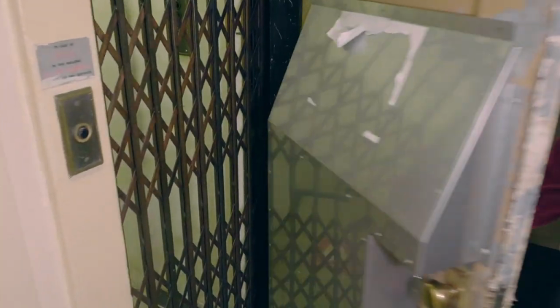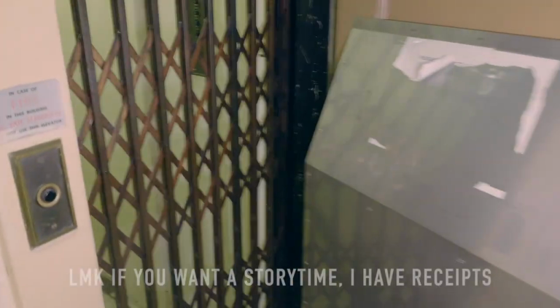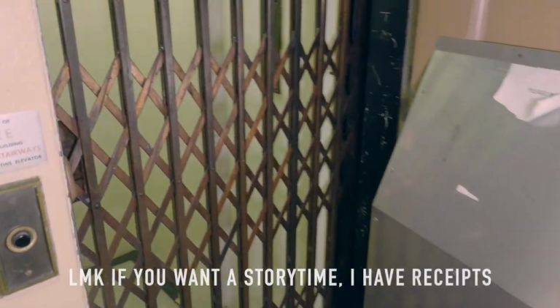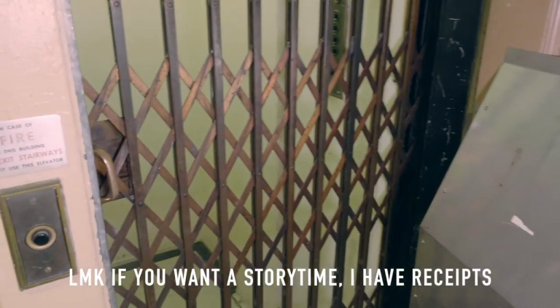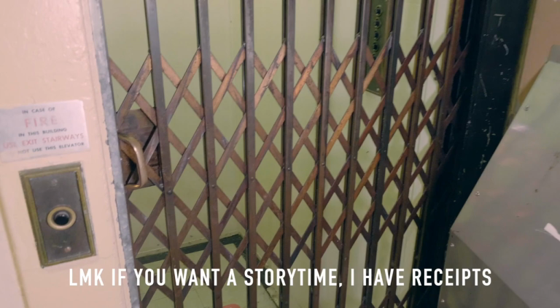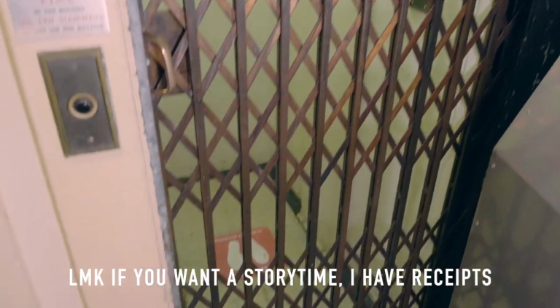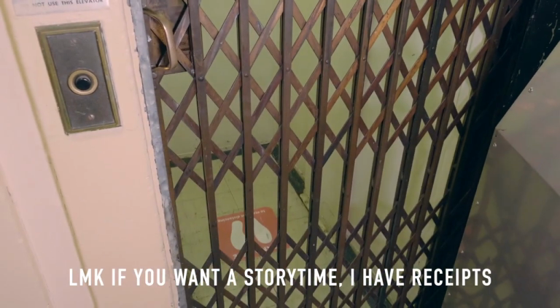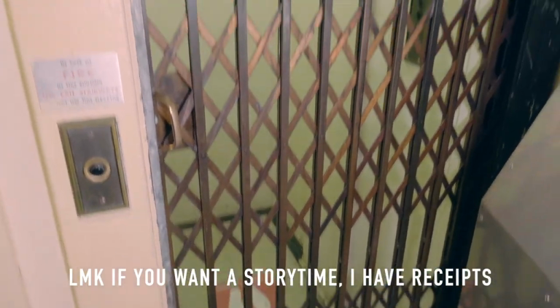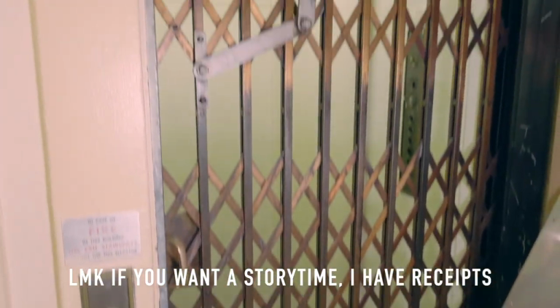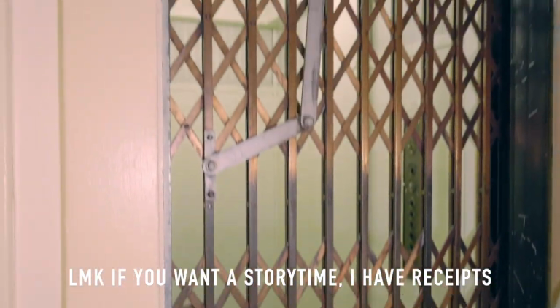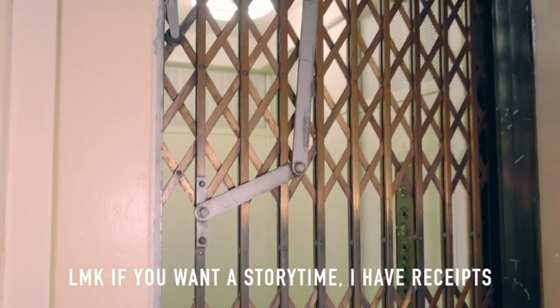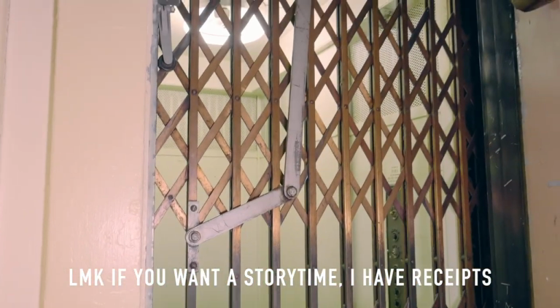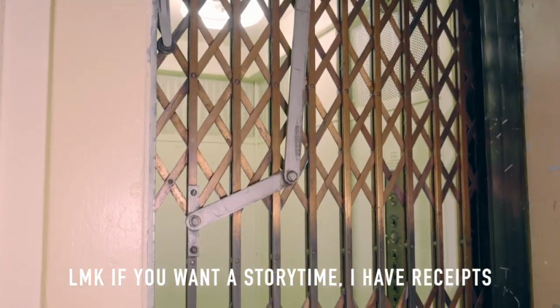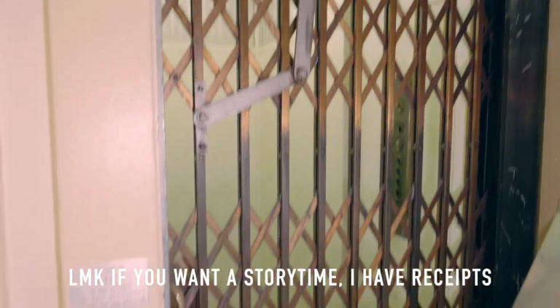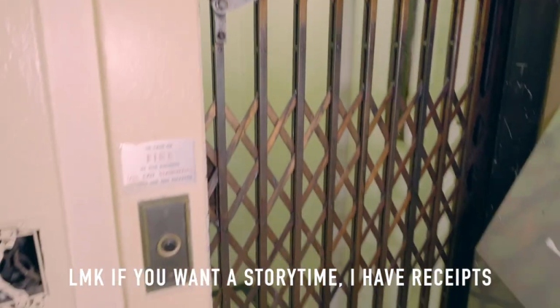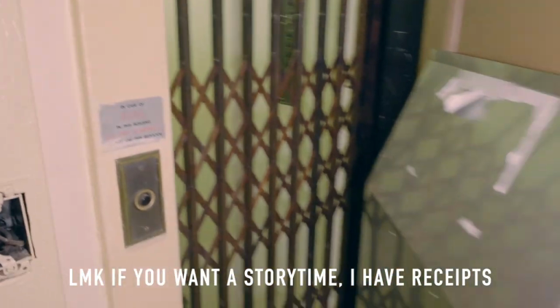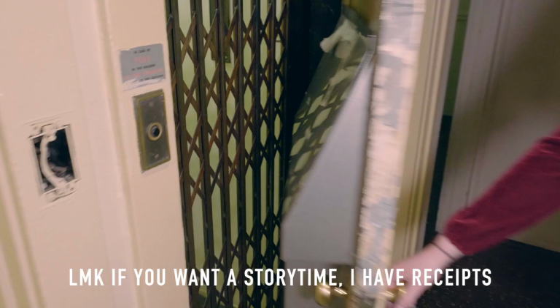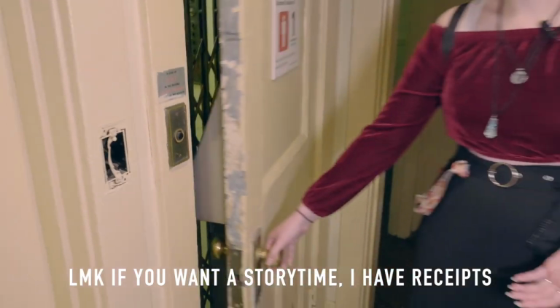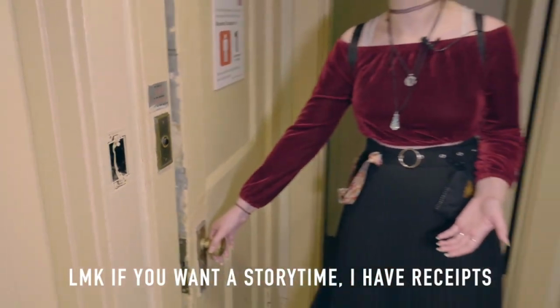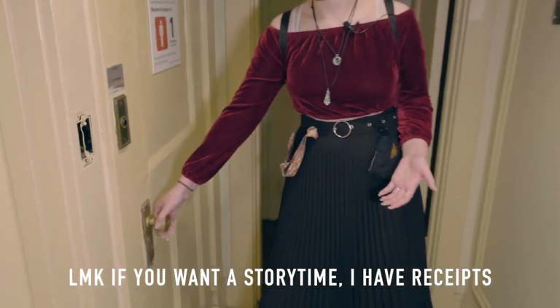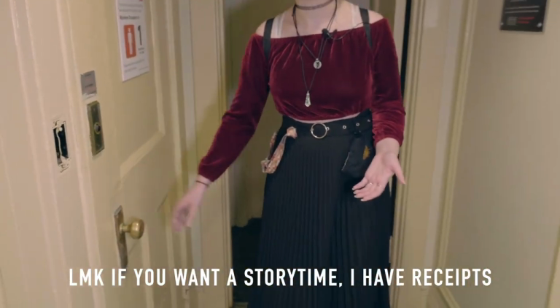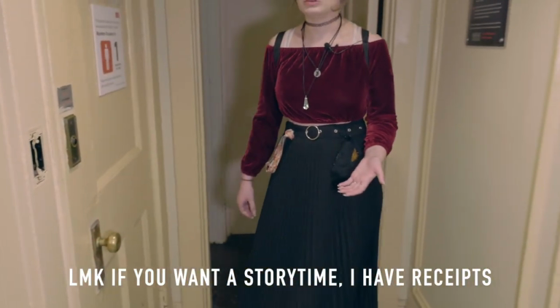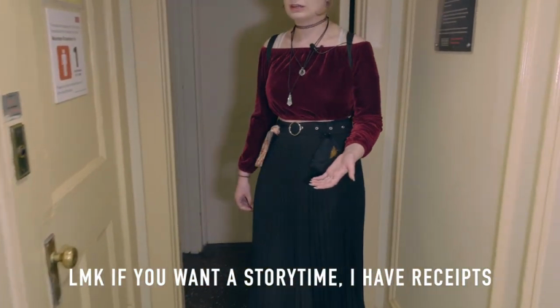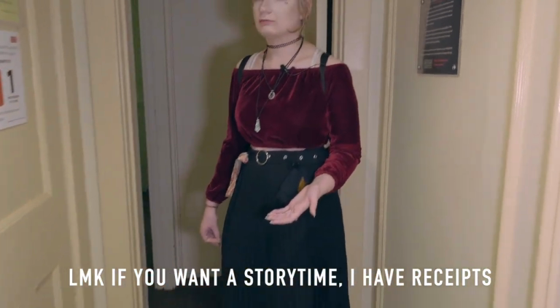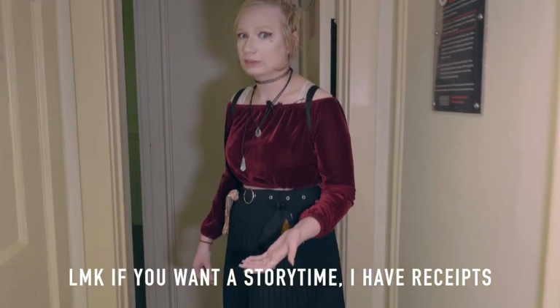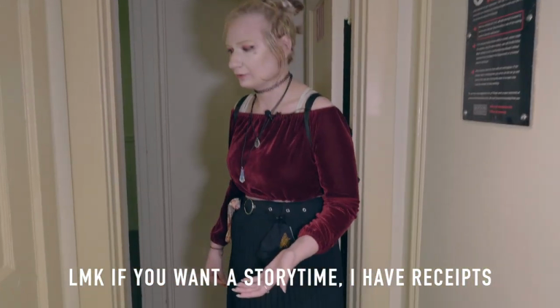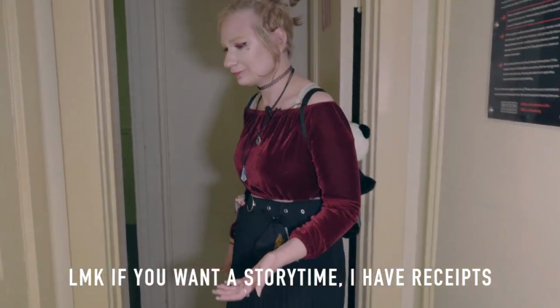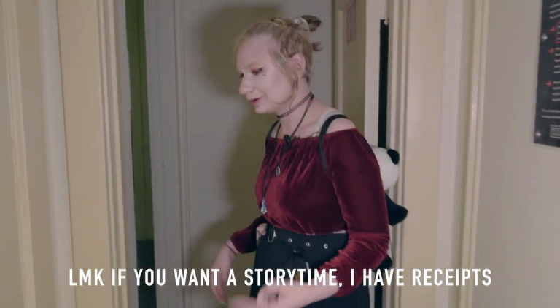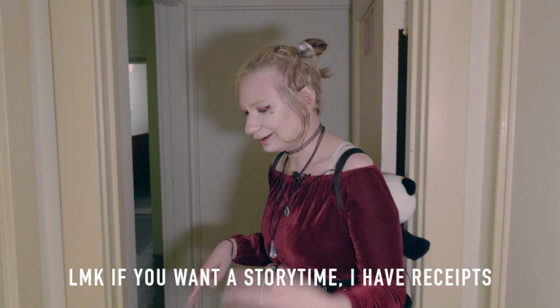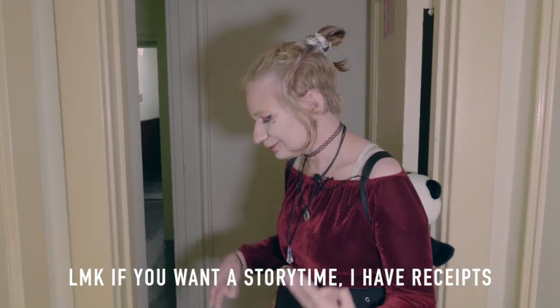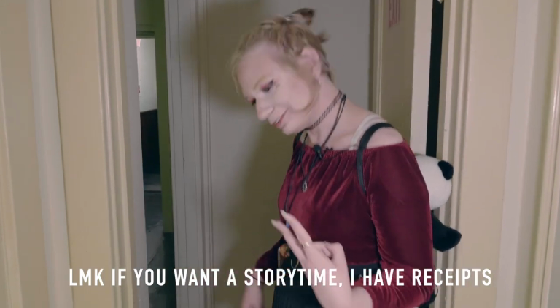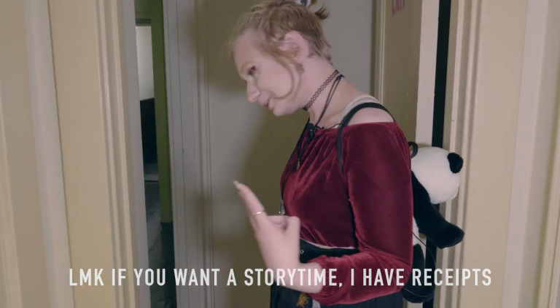I got trapped in this elevator and had to be rescued by the fire department, so I don't use it anymore. The way I got trapped was really physically impossible. So — haunted dorm confirmed.